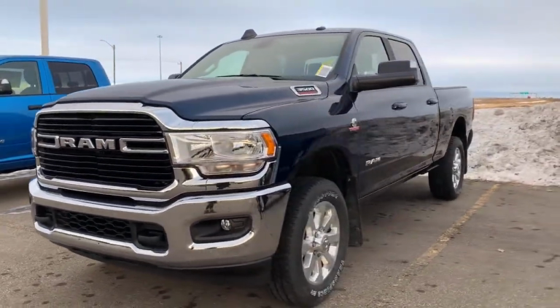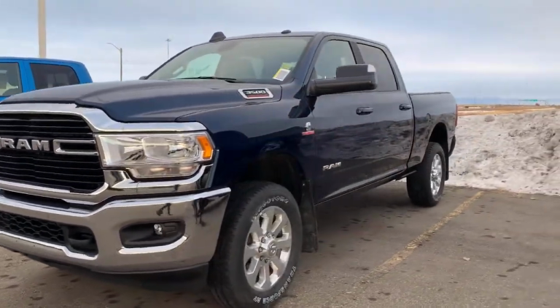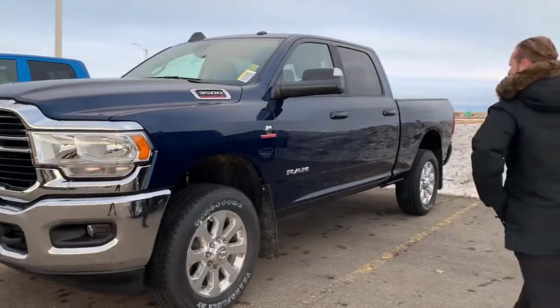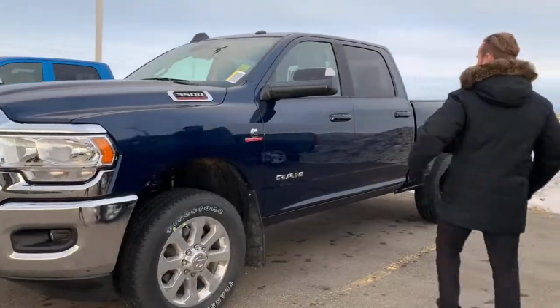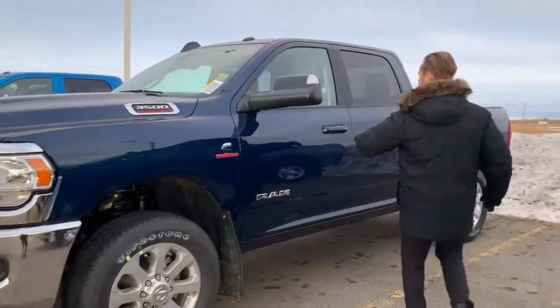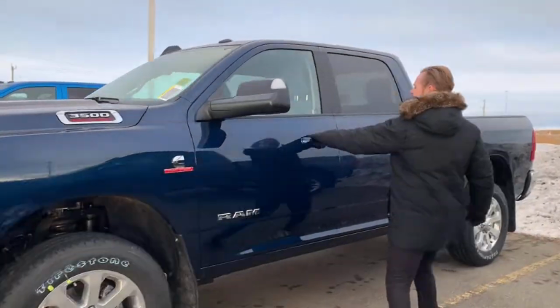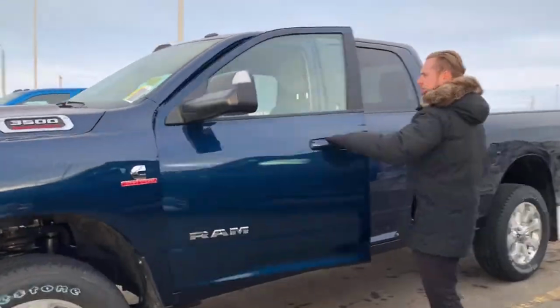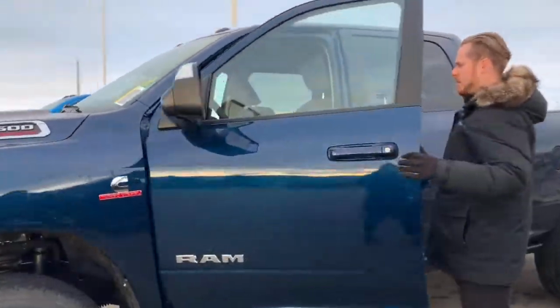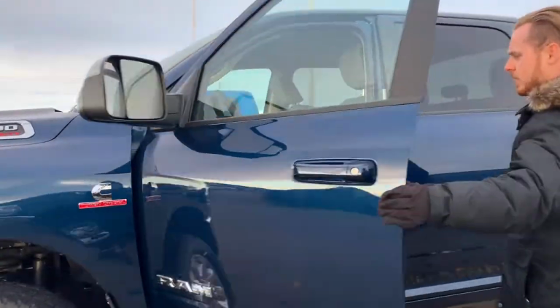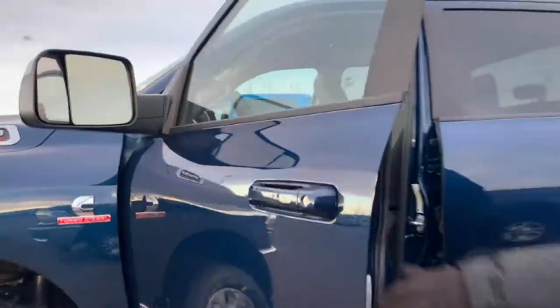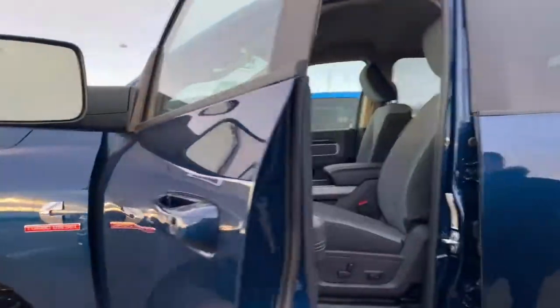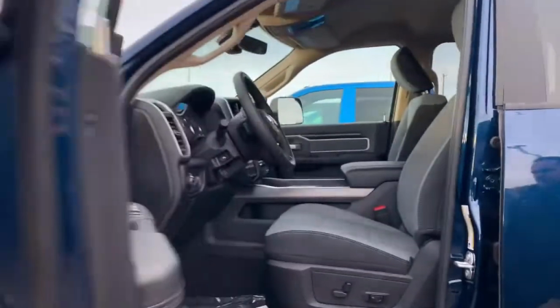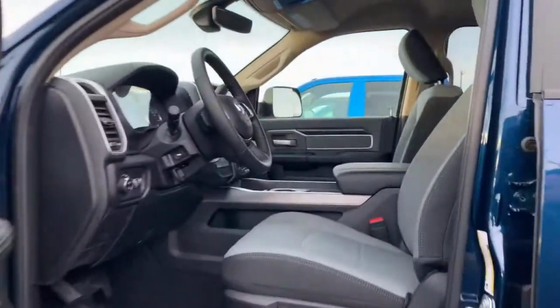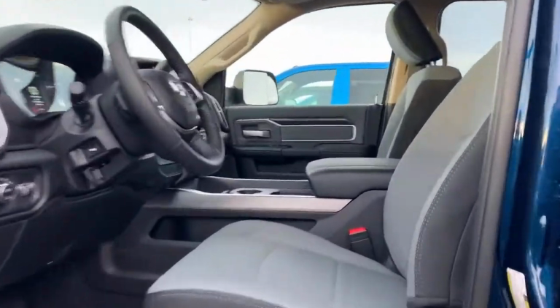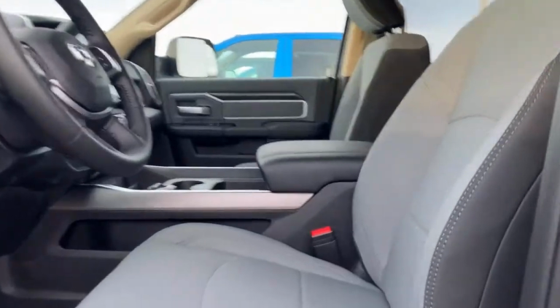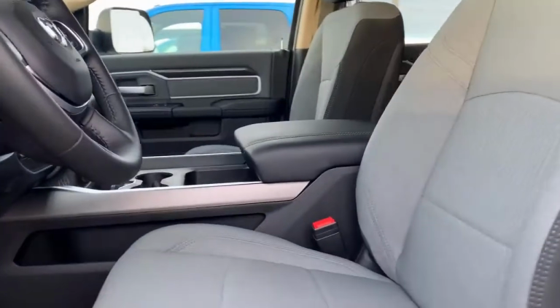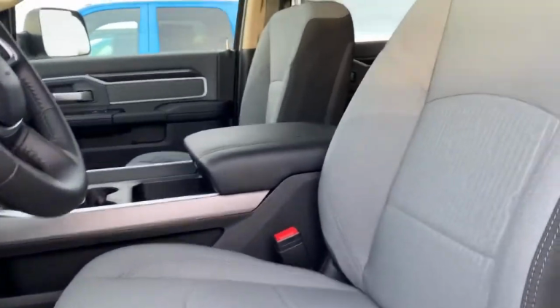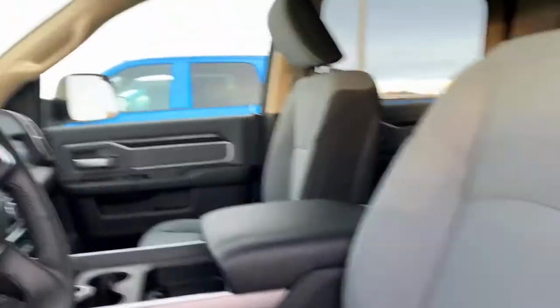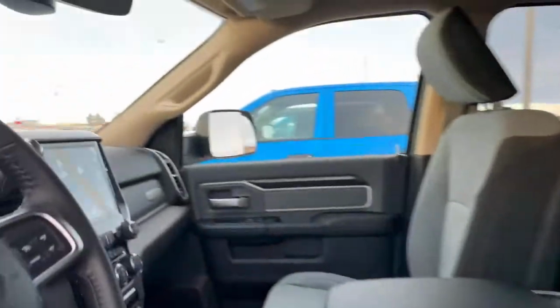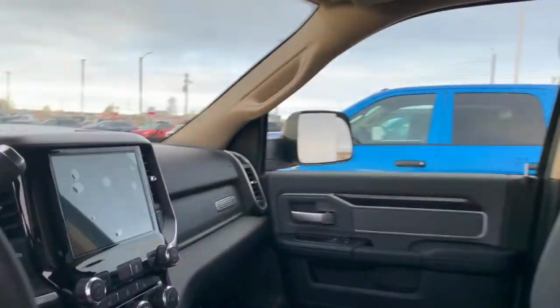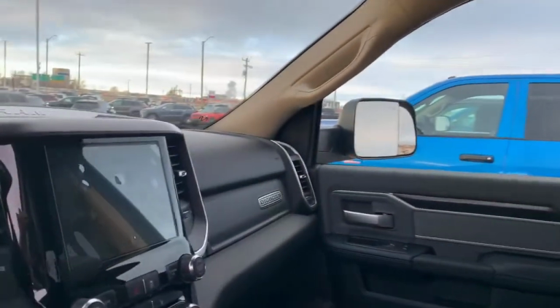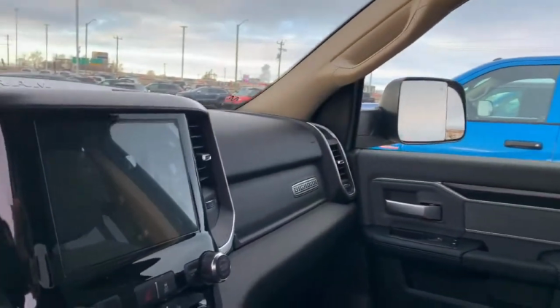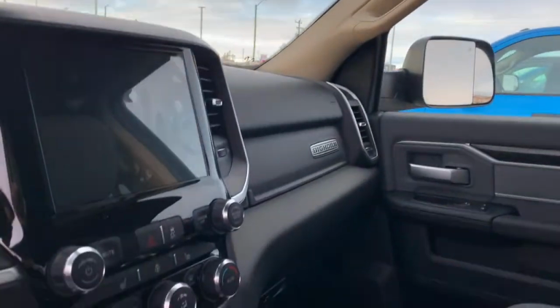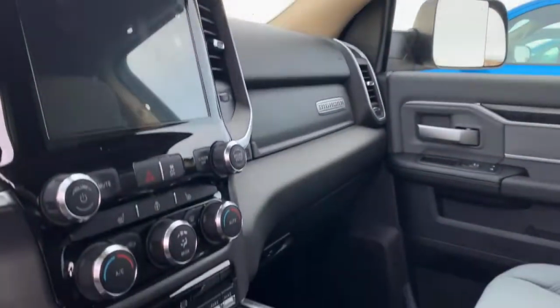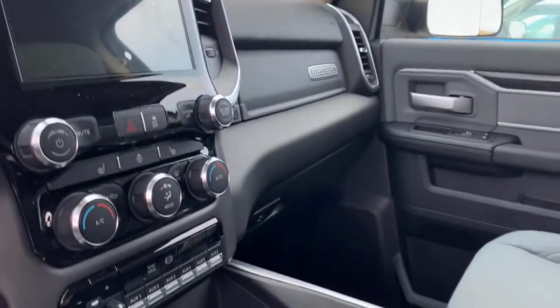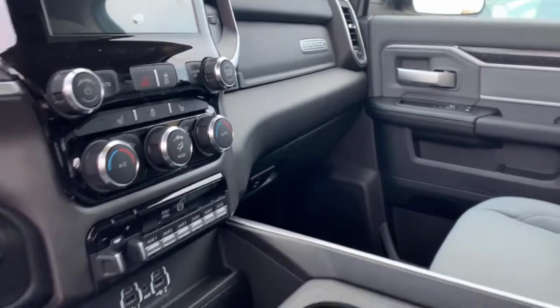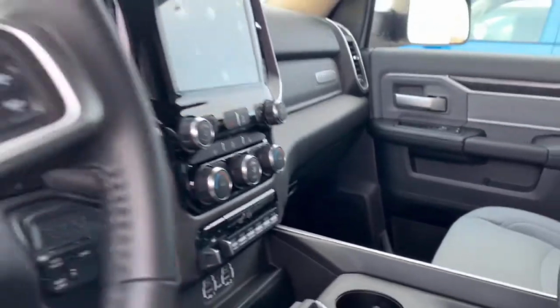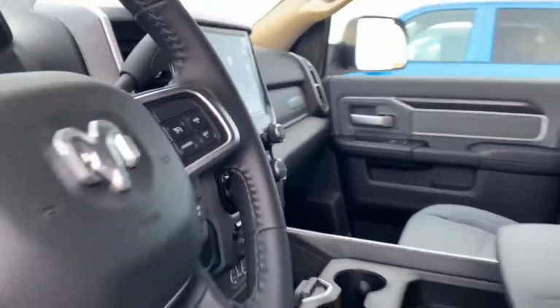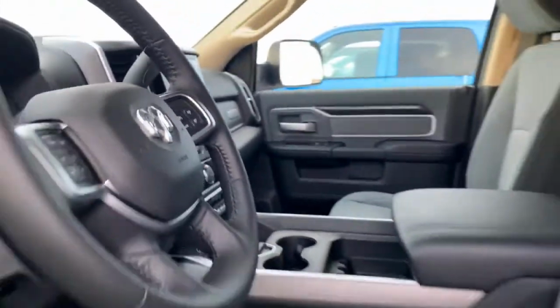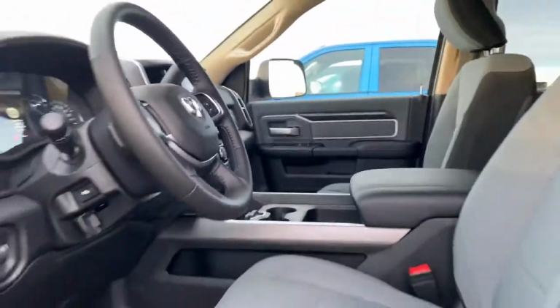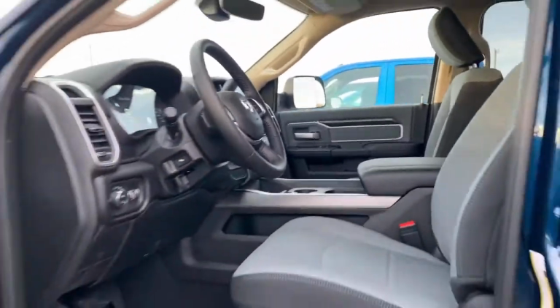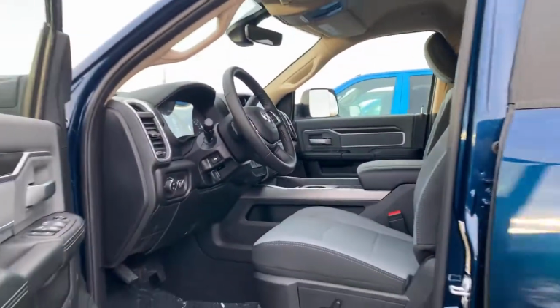It has a nice blue exterior. It has a full 4-inch touchscreen, power seats, power folding mirrors, blind spot monitoring, heated seats, heated steering wheel, all the auxiliary switches, and dual climate control.